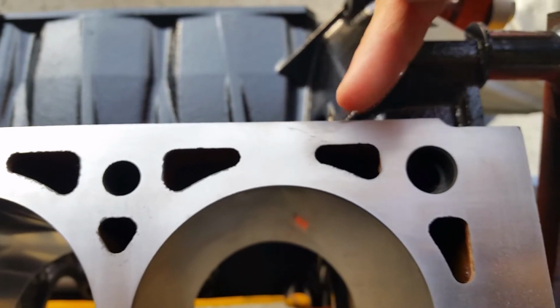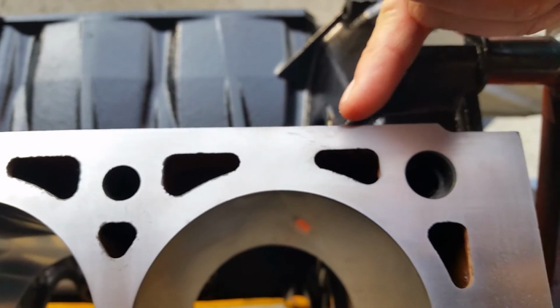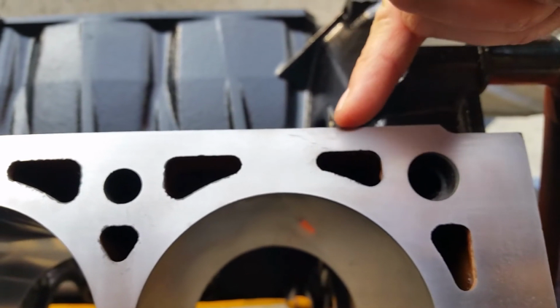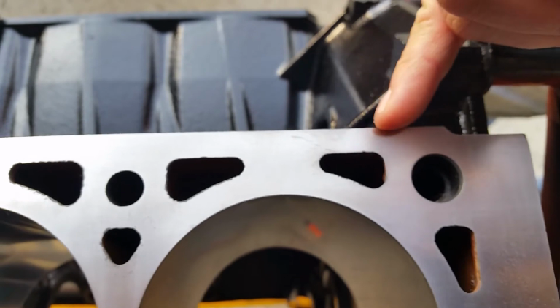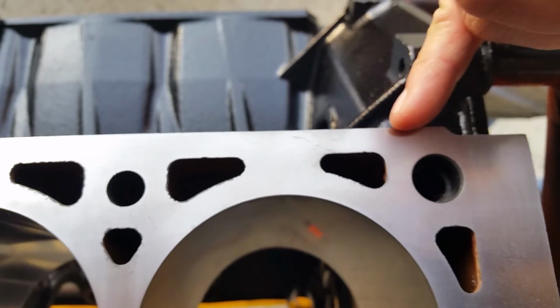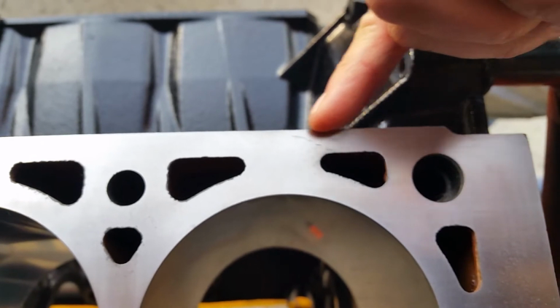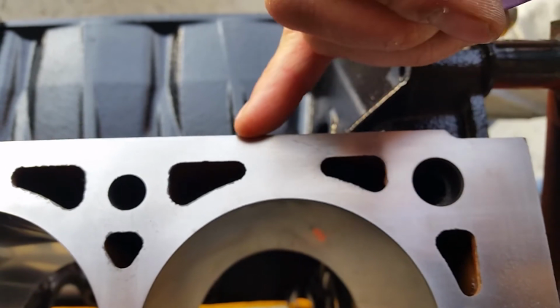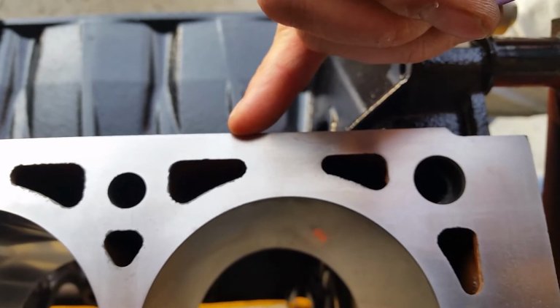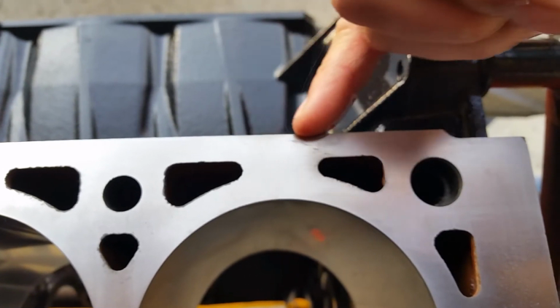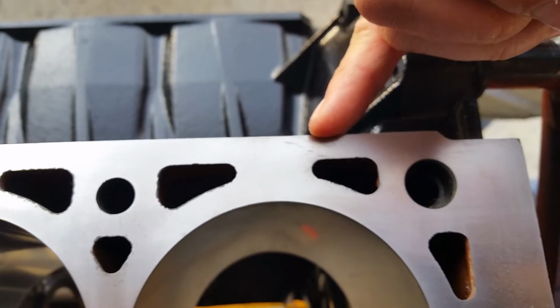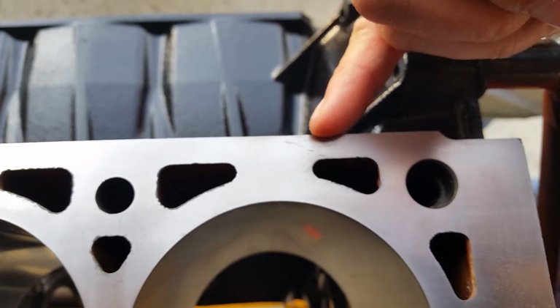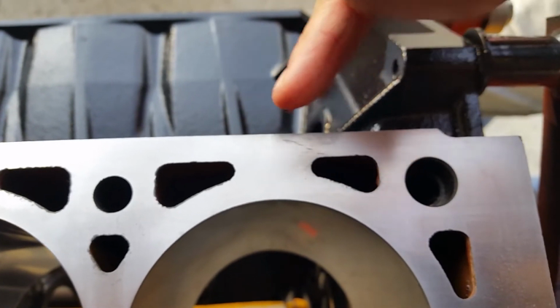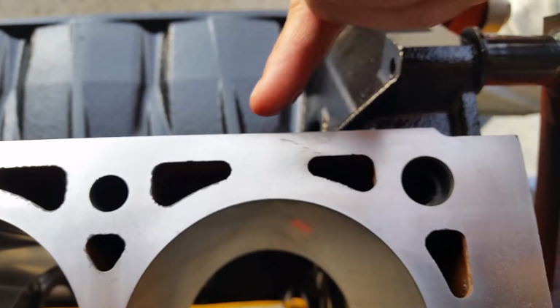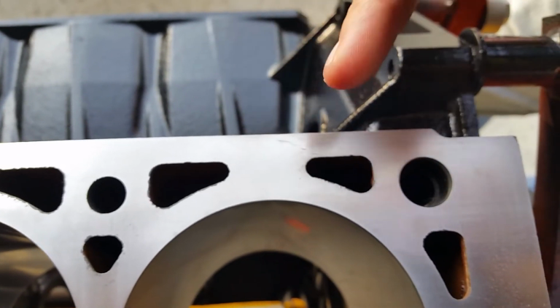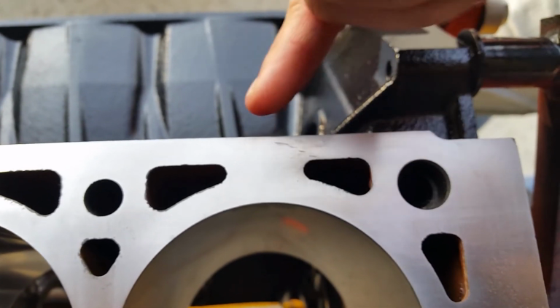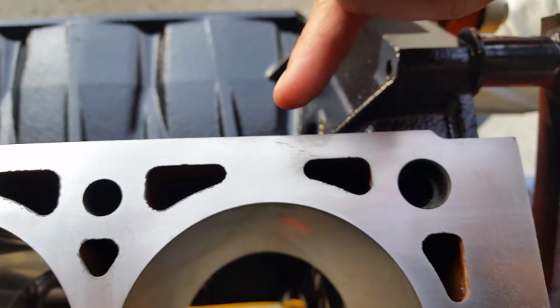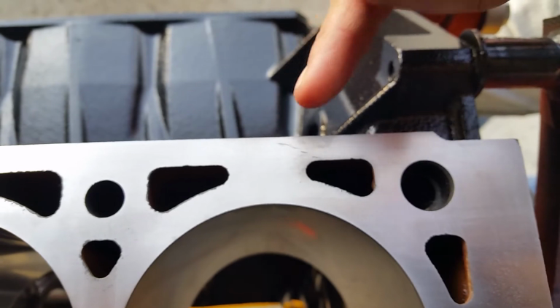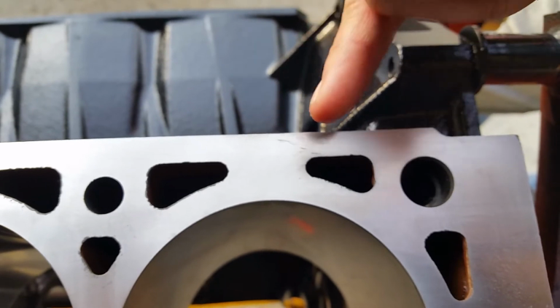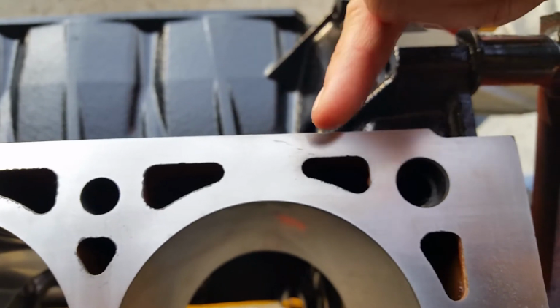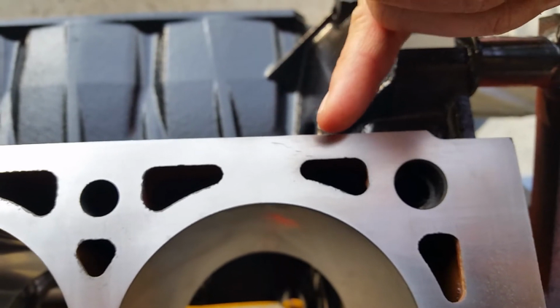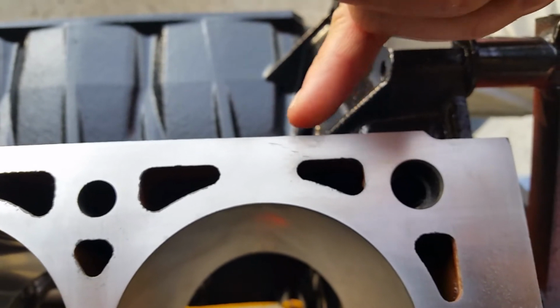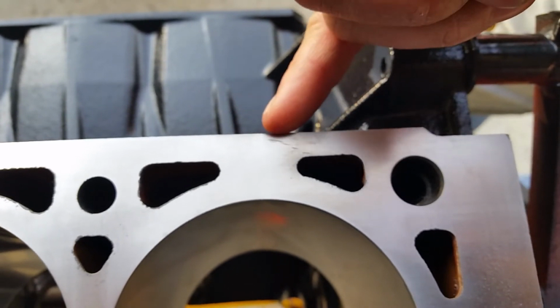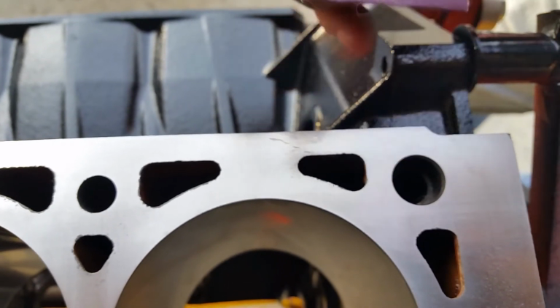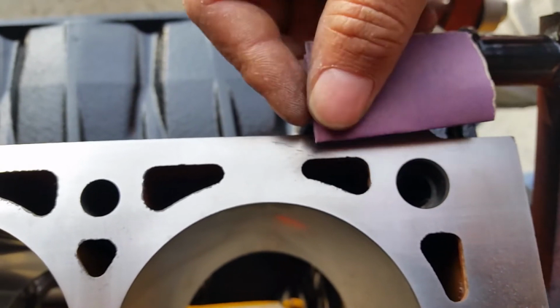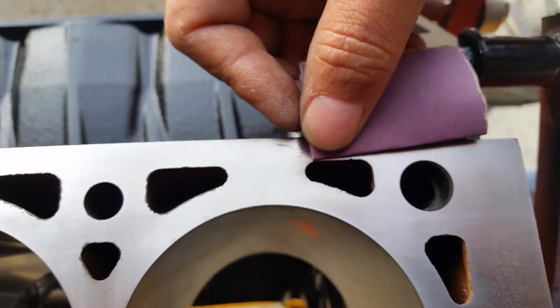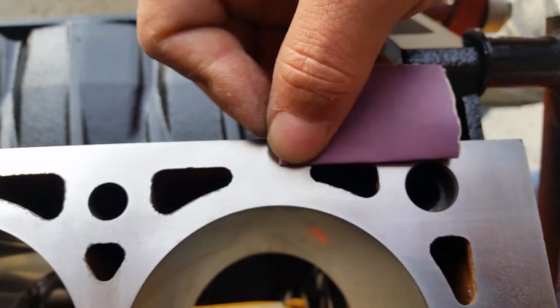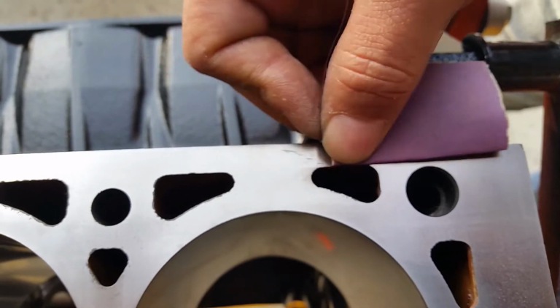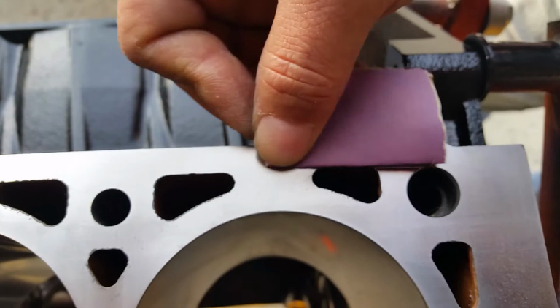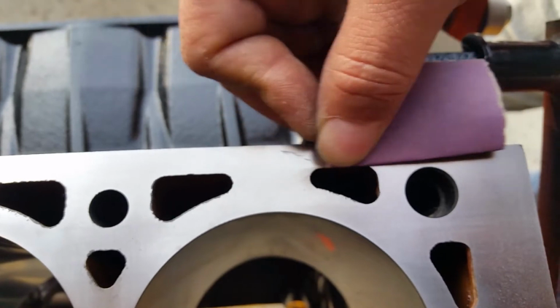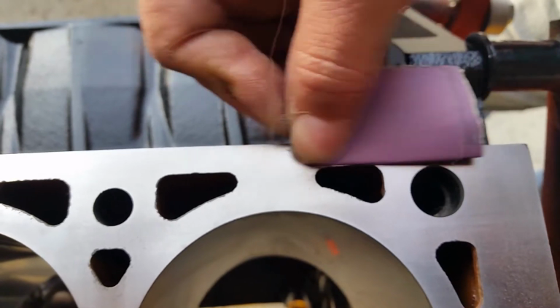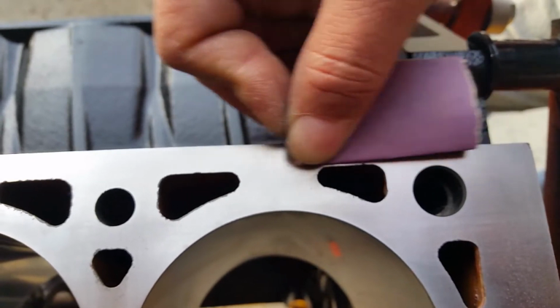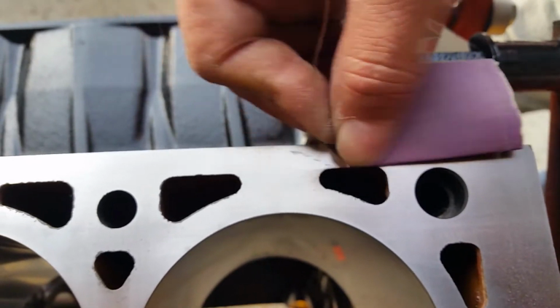When blending, you want to carry your blend out way past your repair area. You don't want a sharp dip — if you get a sharp dip, you're most likely going to have gasket sealing problems. So we're going to swipe this for a few seconds with some 400 grit and start blending this out.